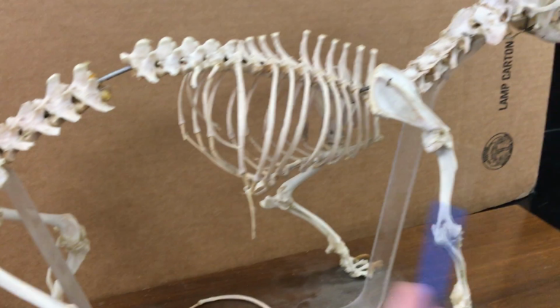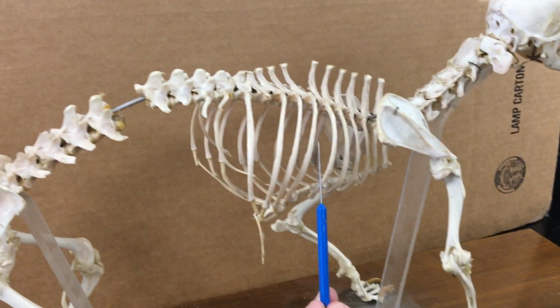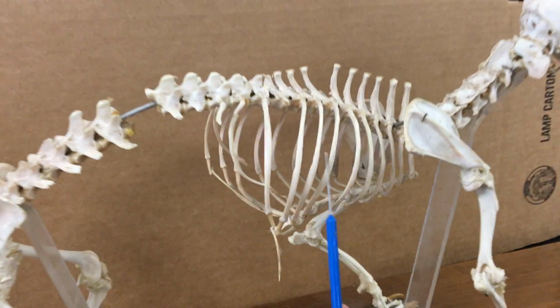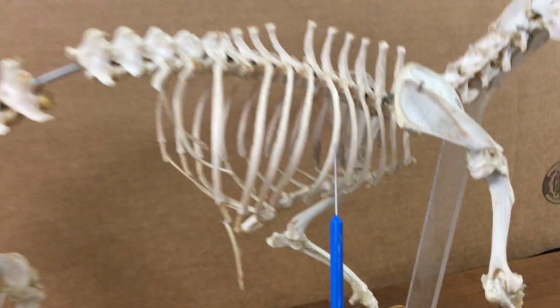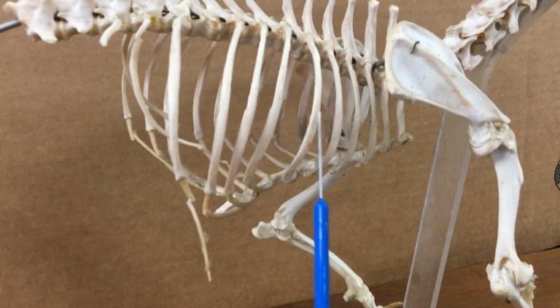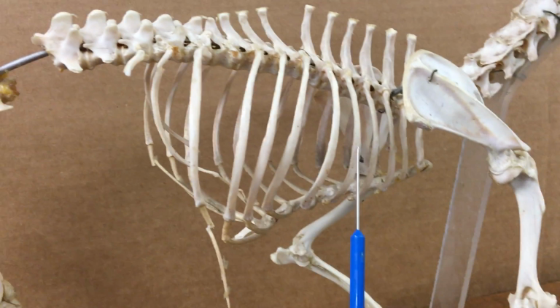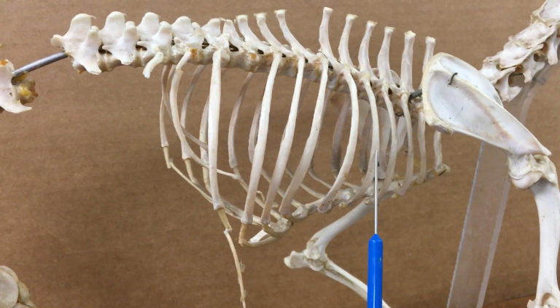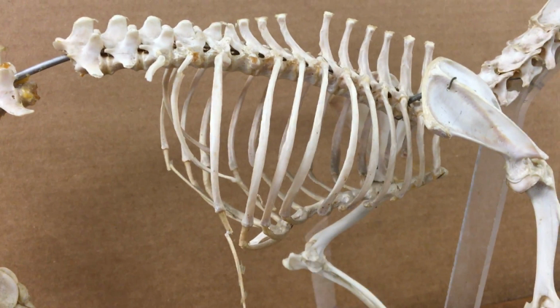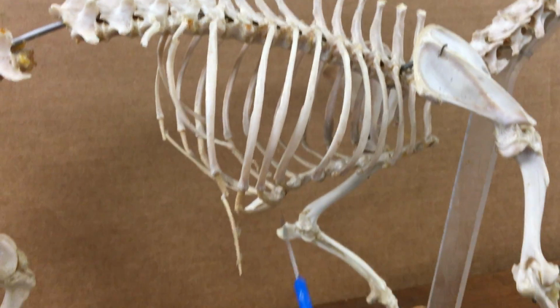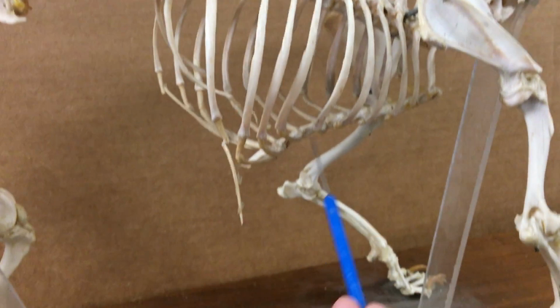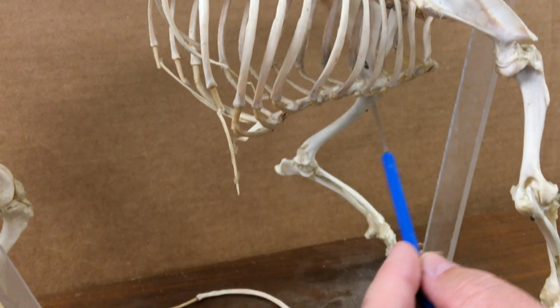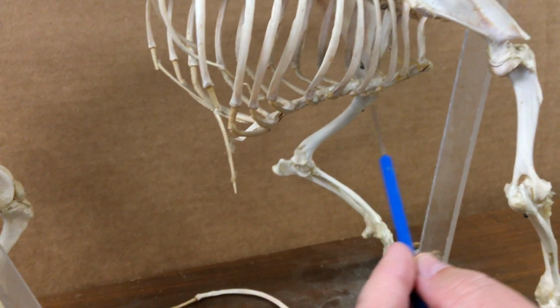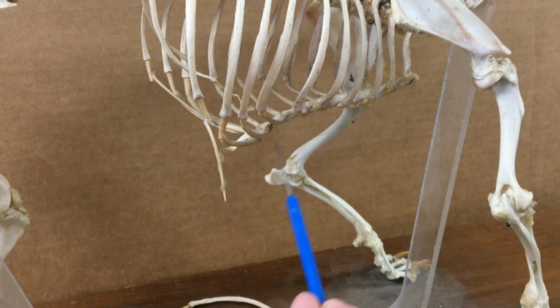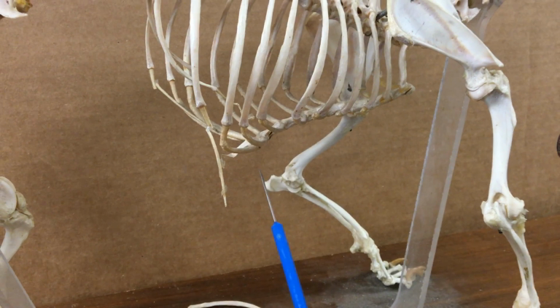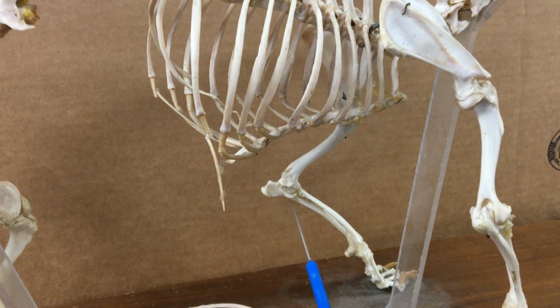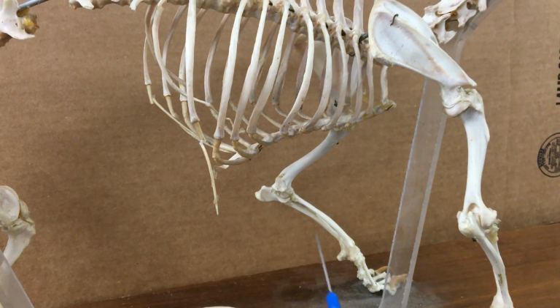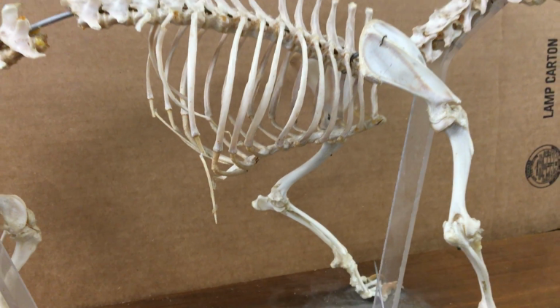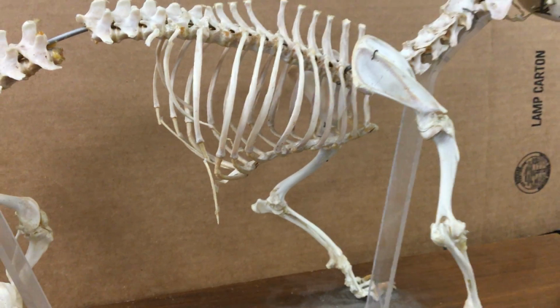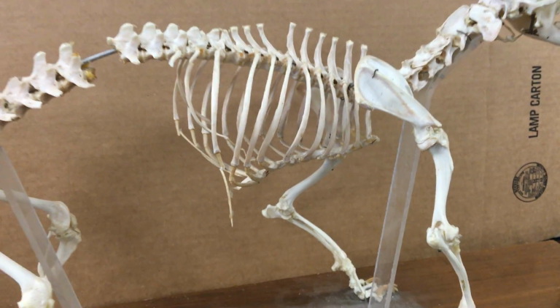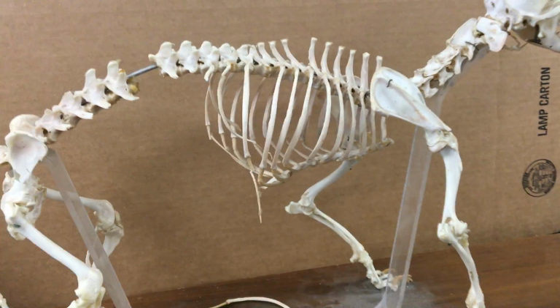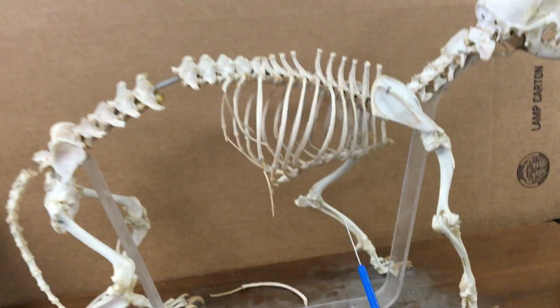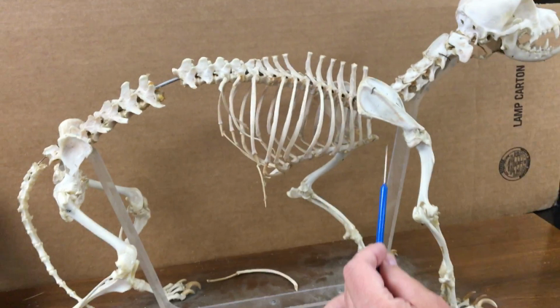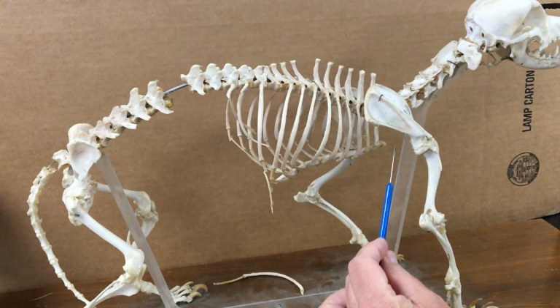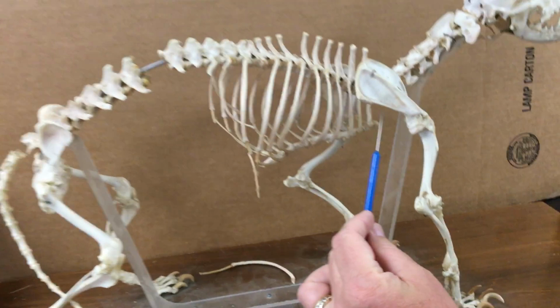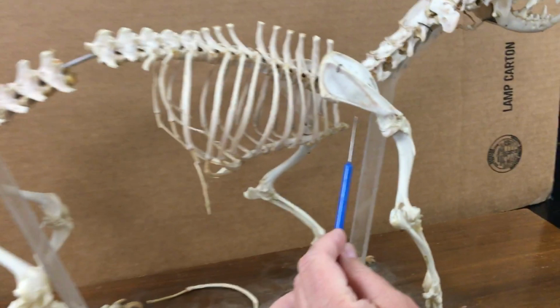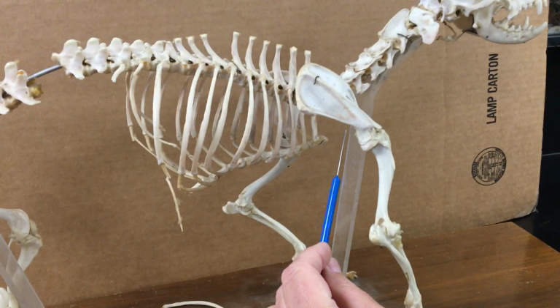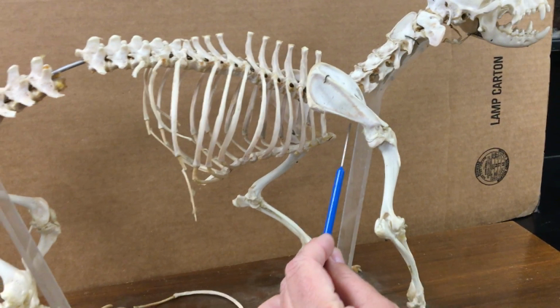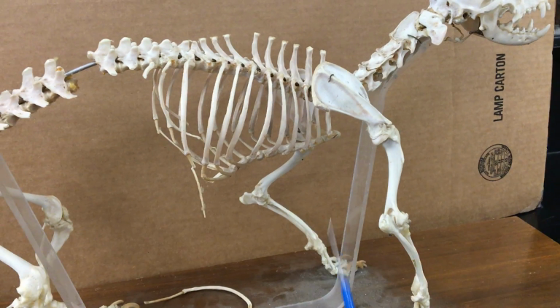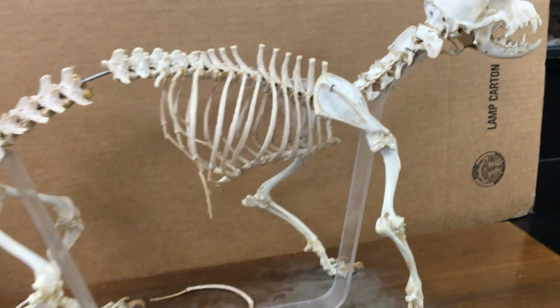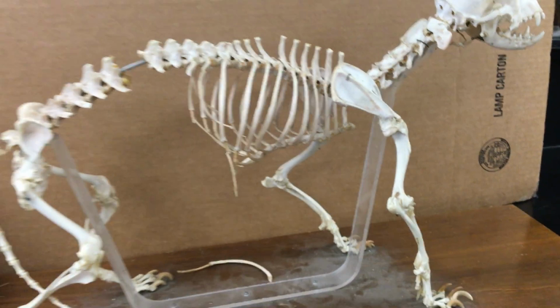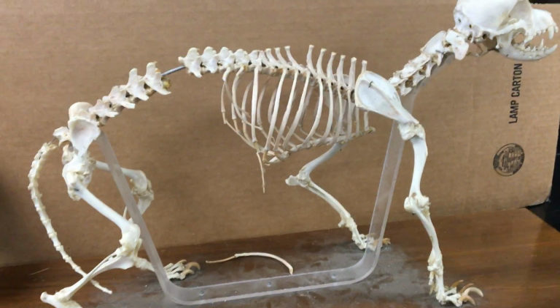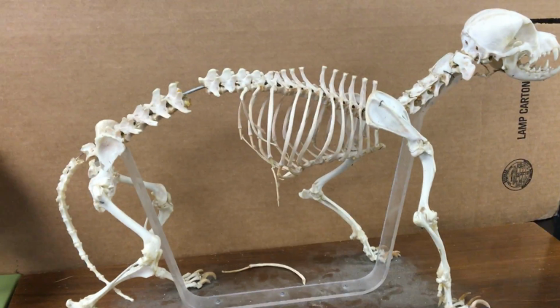We have ribs here attached to the thoracic vertebrae, and then there's a sternum. Now one thing this animal is missing that primates have is a clavicle. There would be a clavicle right here if this were a primate.